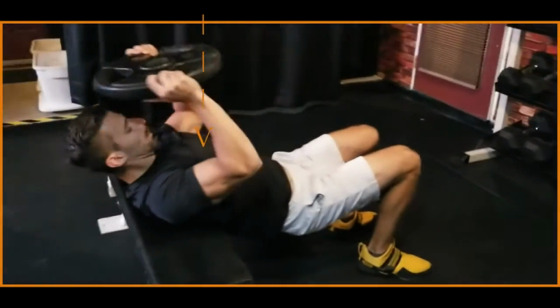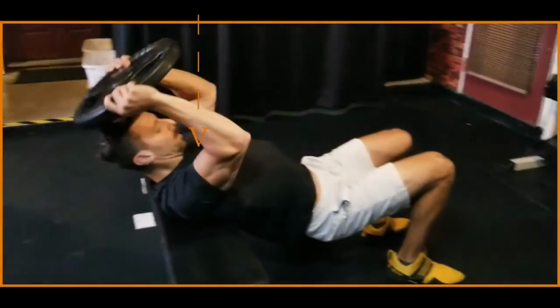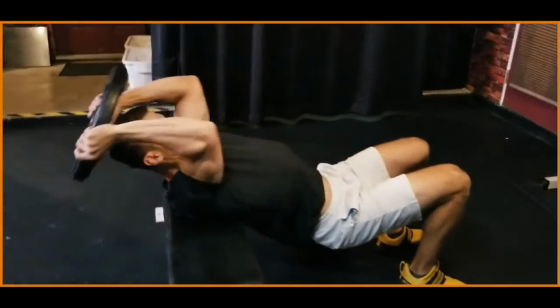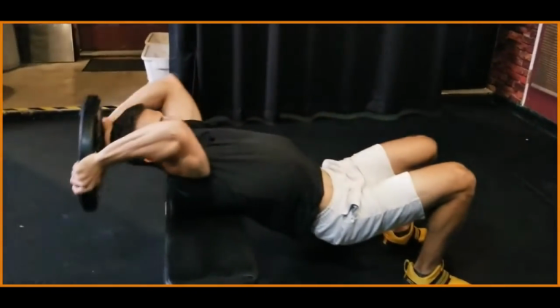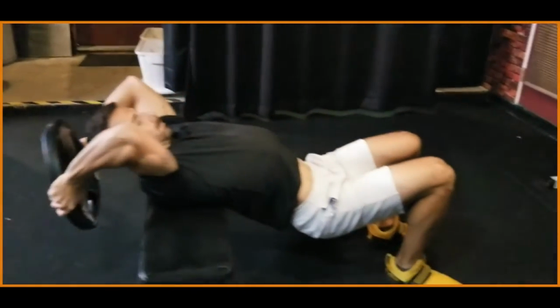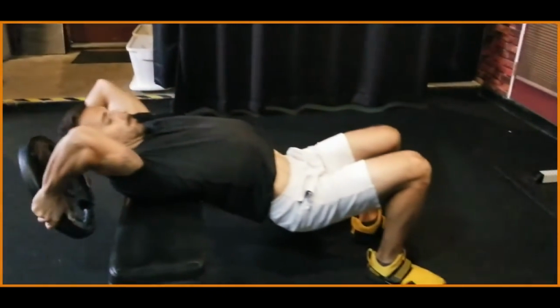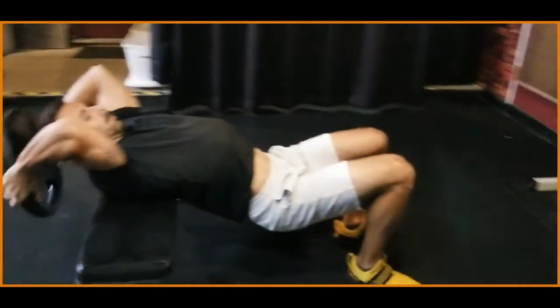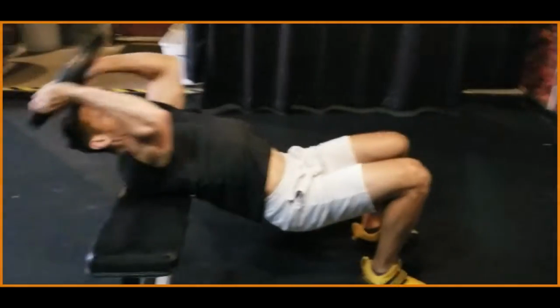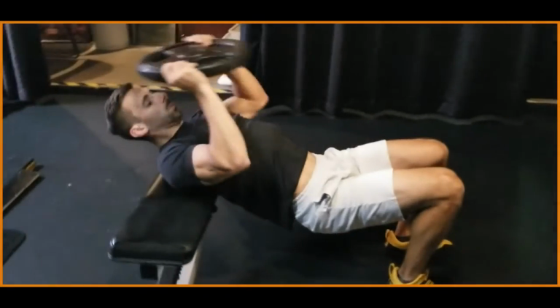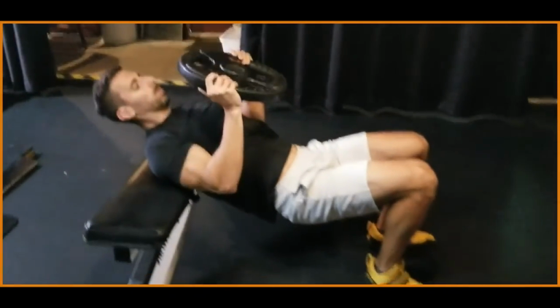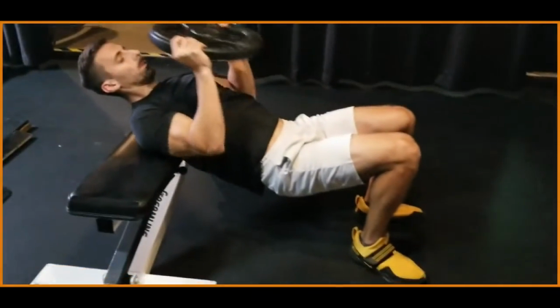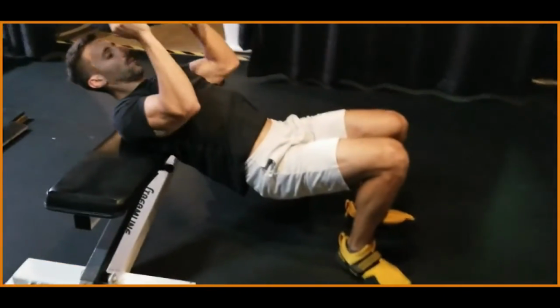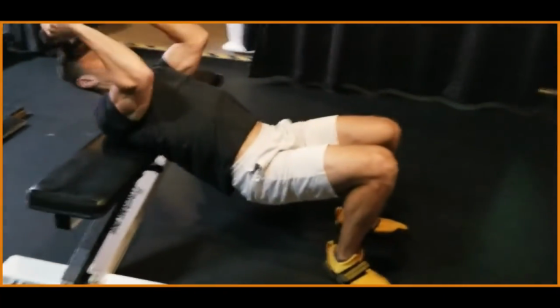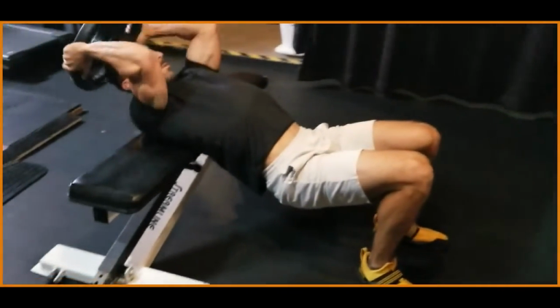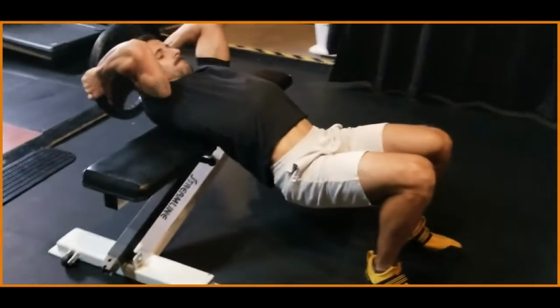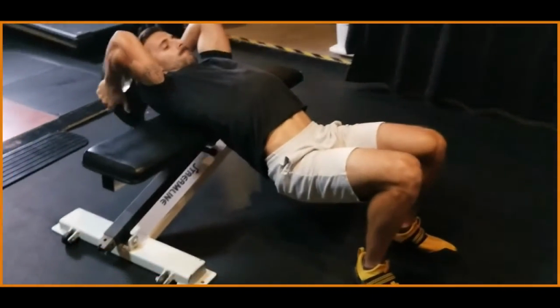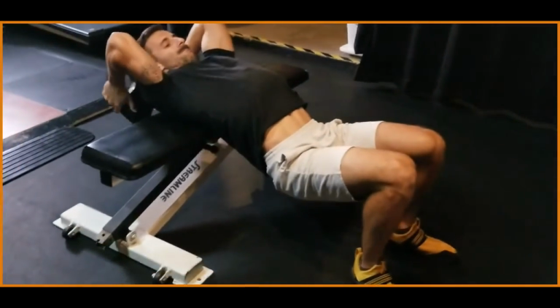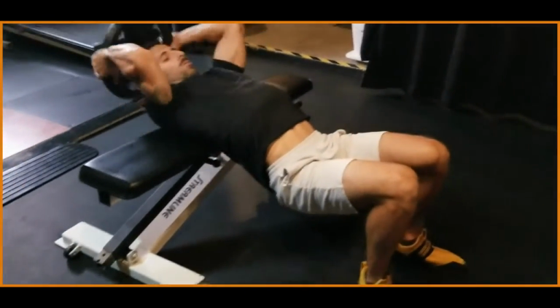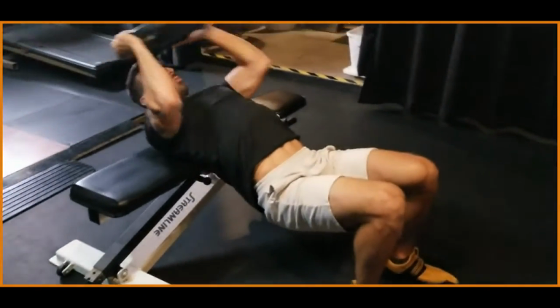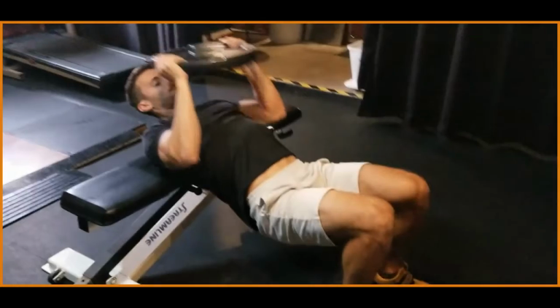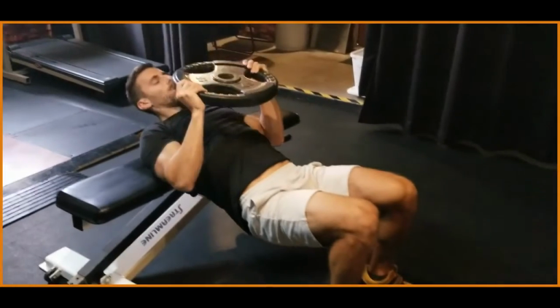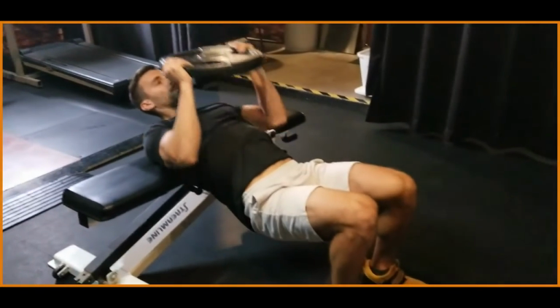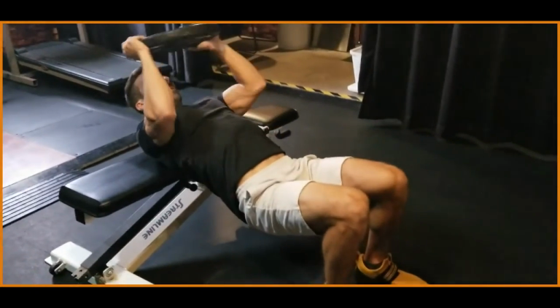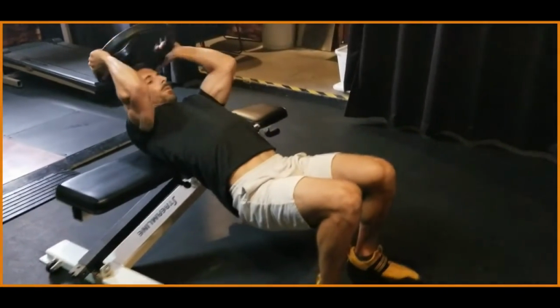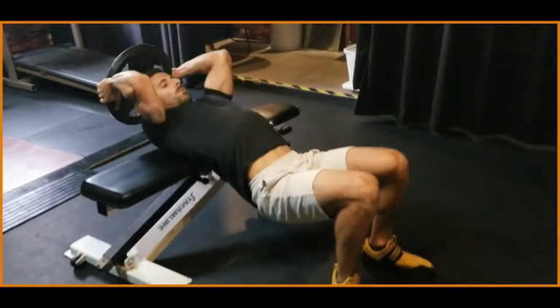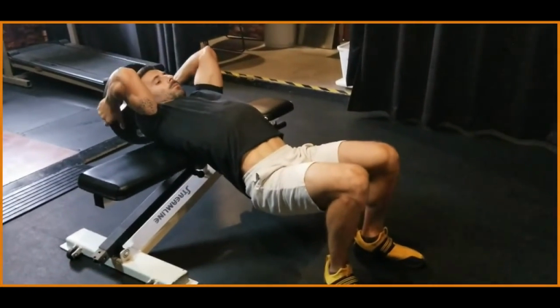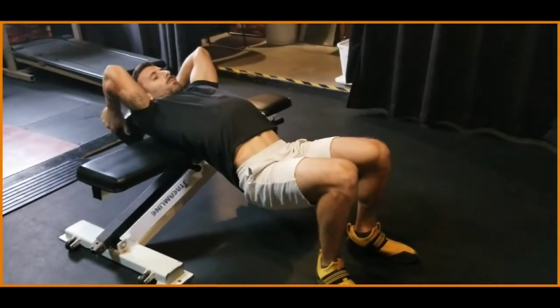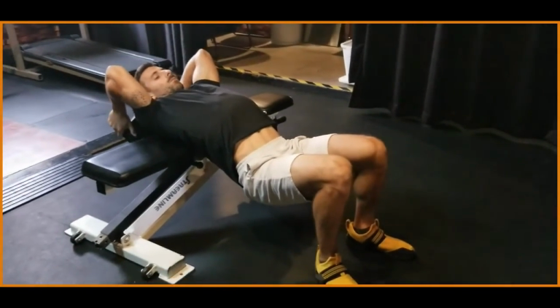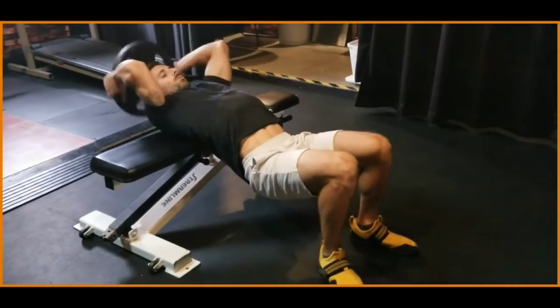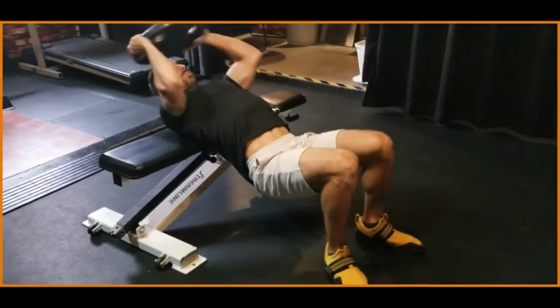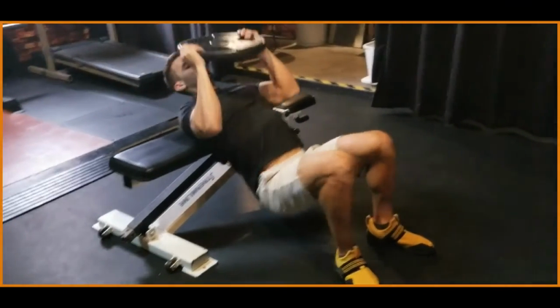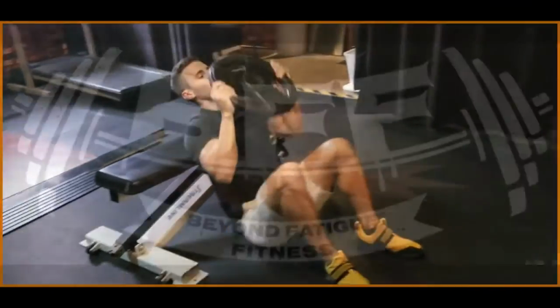On the way up, big exhale and repeat. If during your set your triceps are overwhelmingly tired, you're going to have to lower your weight or practice your mind-muscle connection on the lats.